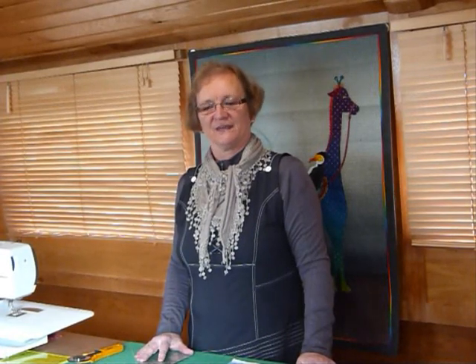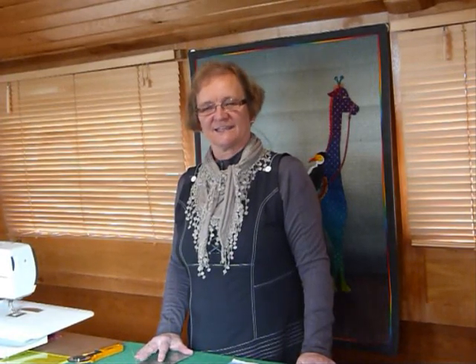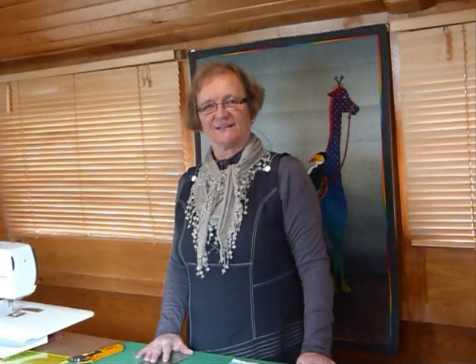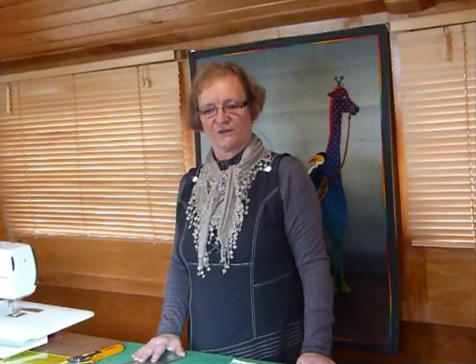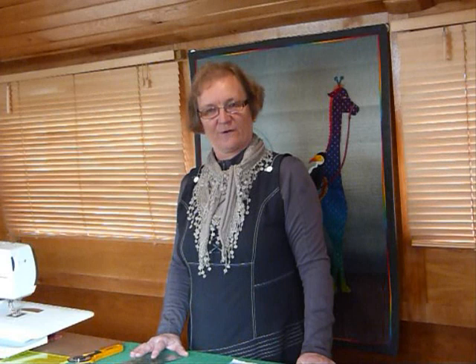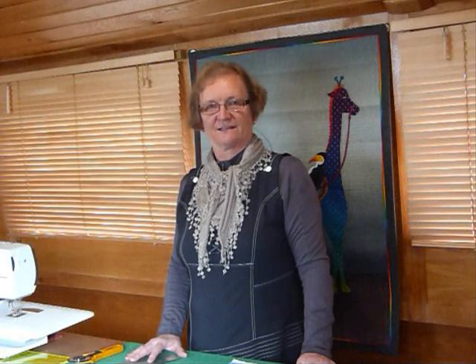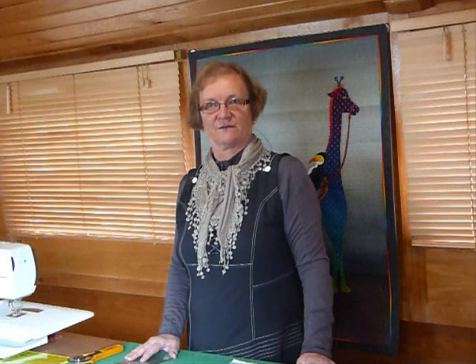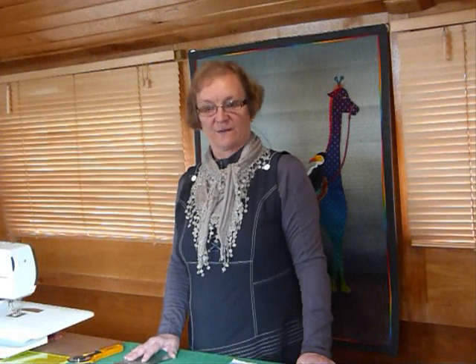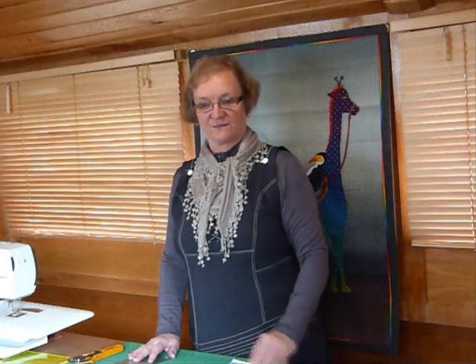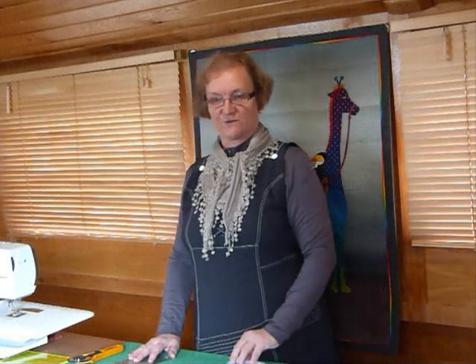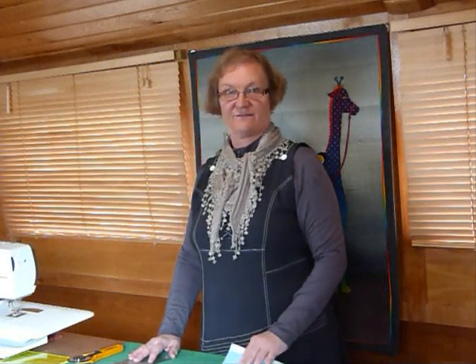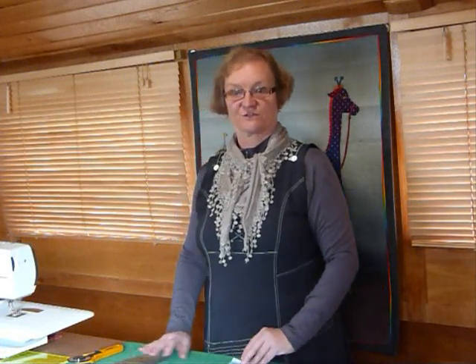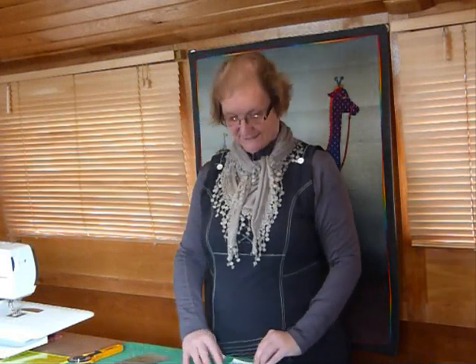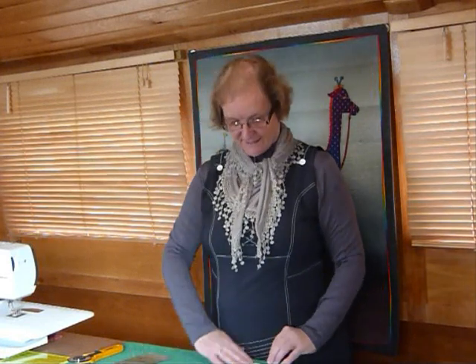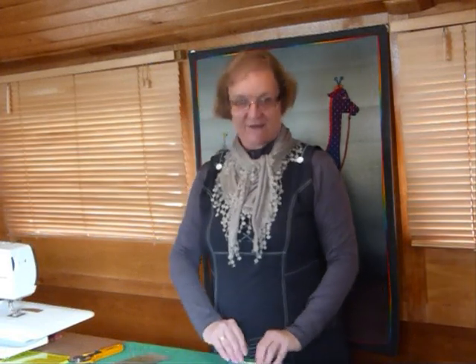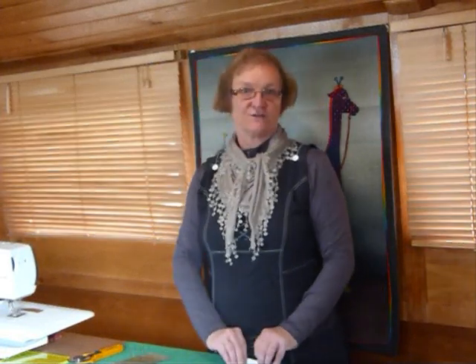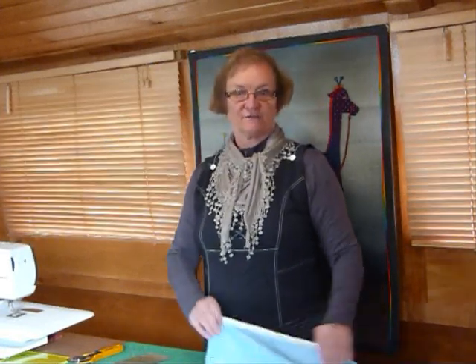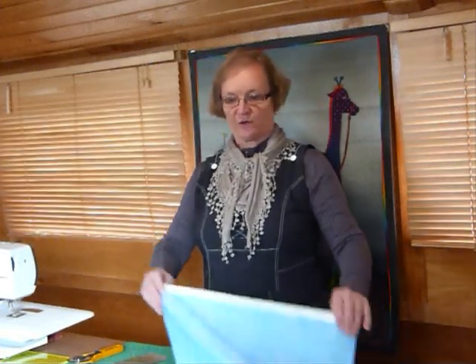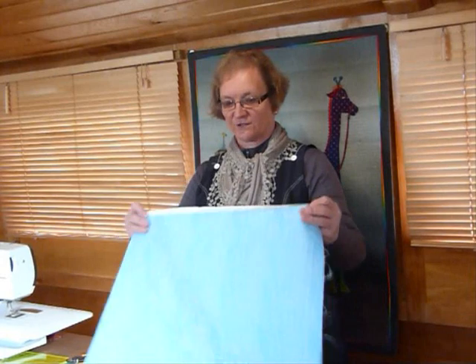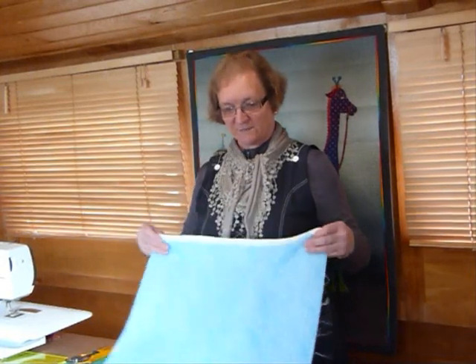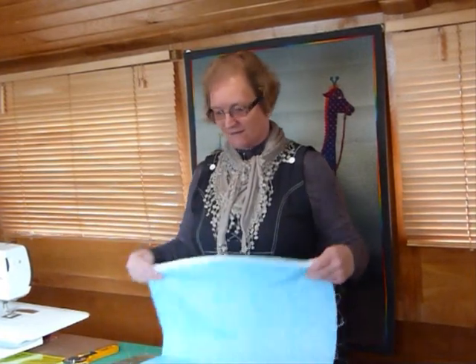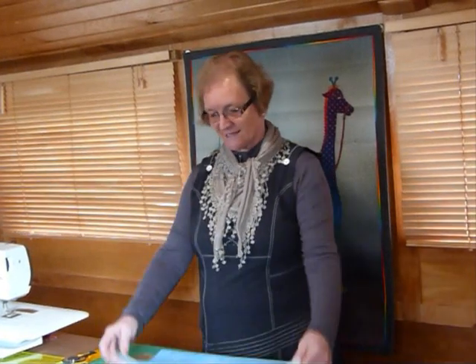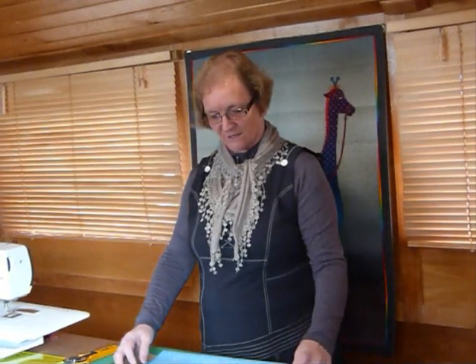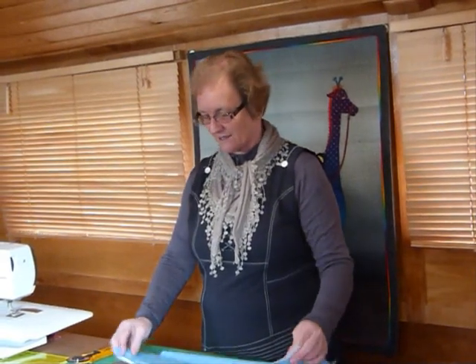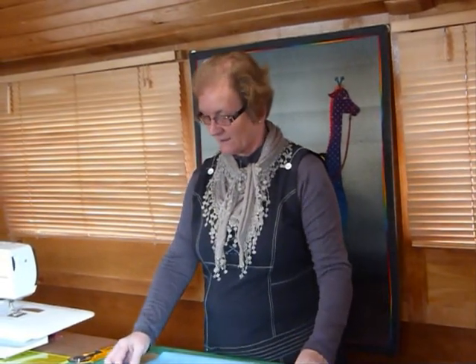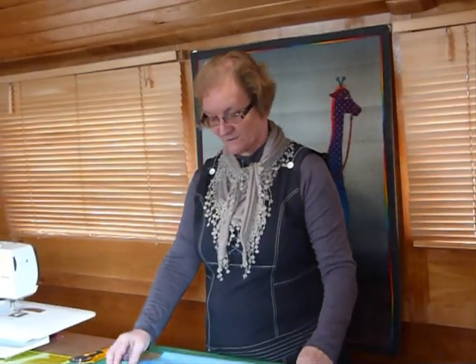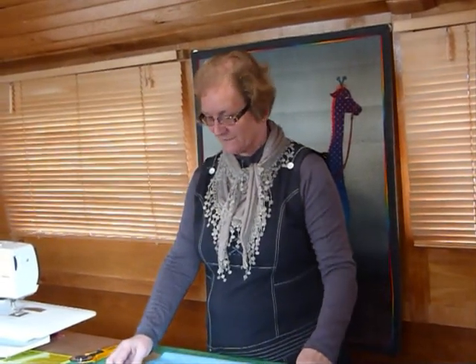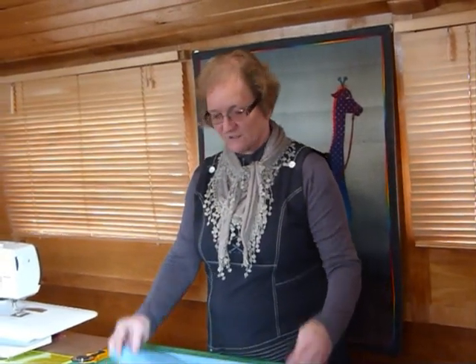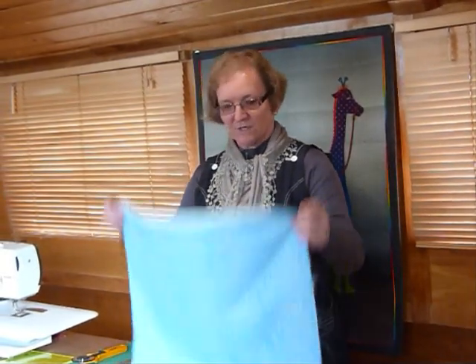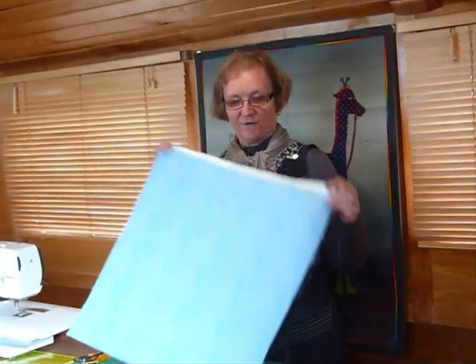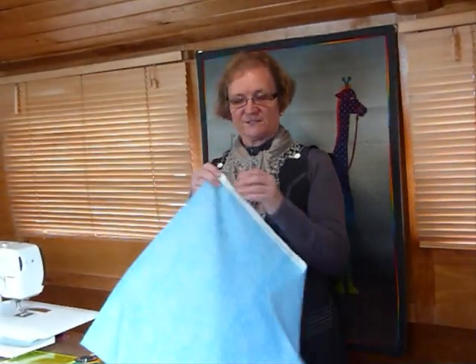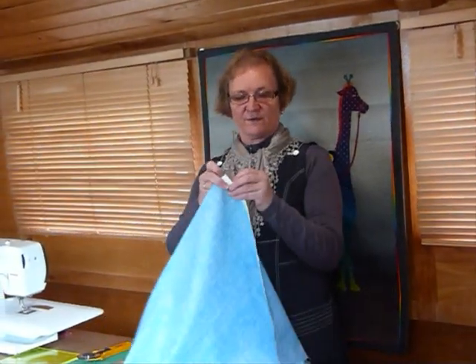Hello. Today I'd like to show you how I cut up fabric to make two and a half inch squares. Now I know that some of you will know how to do this, but I nonetheless thought I'd share how I do it. So here I've got a piece of fabric.